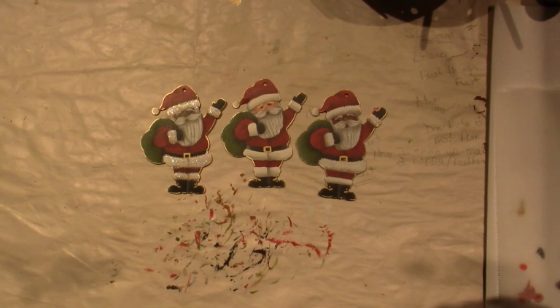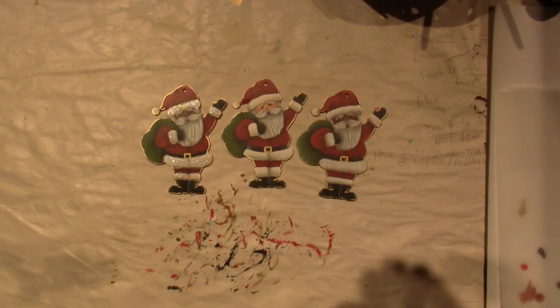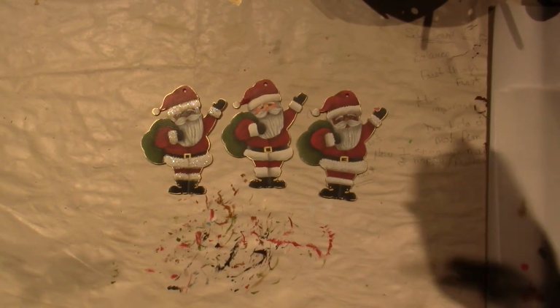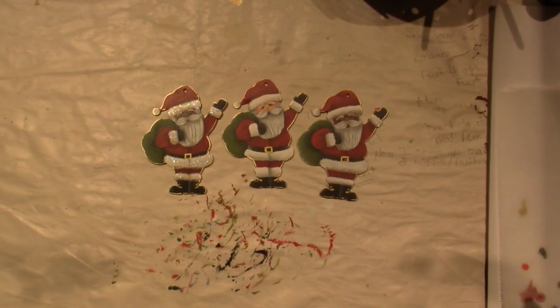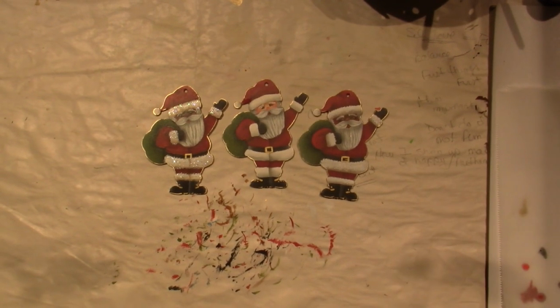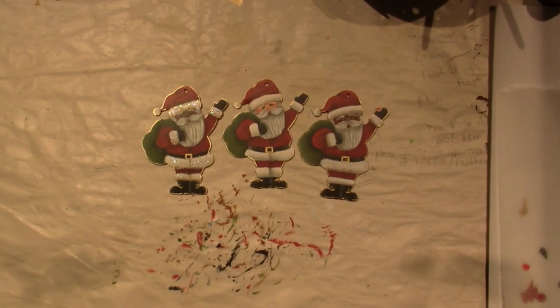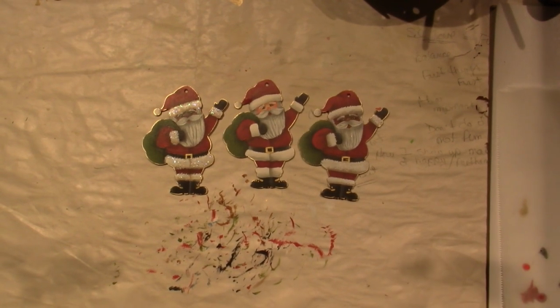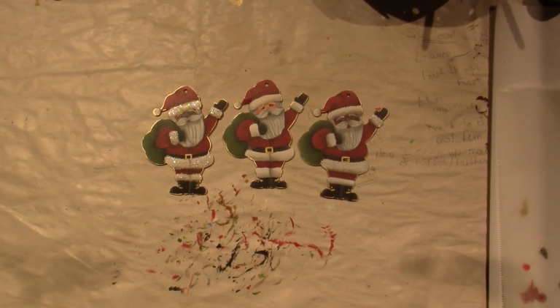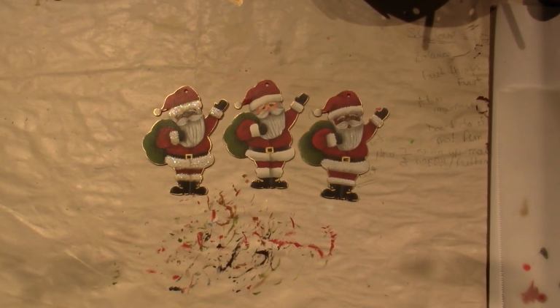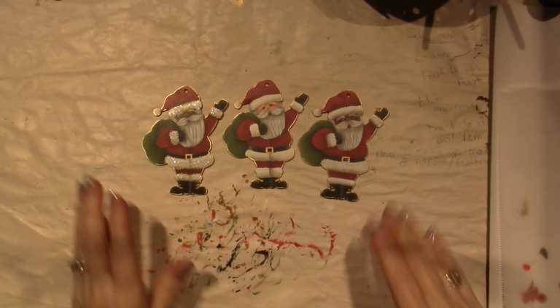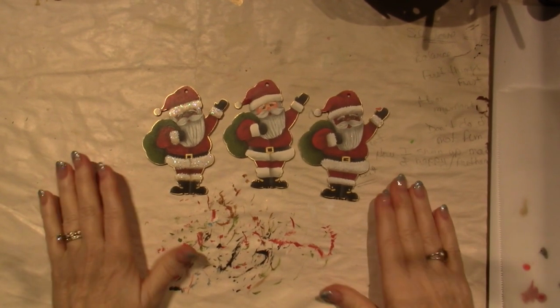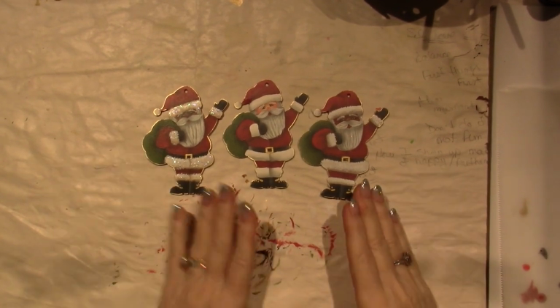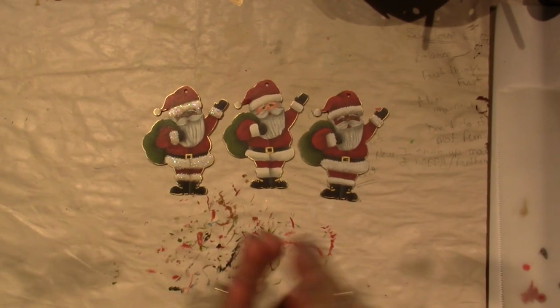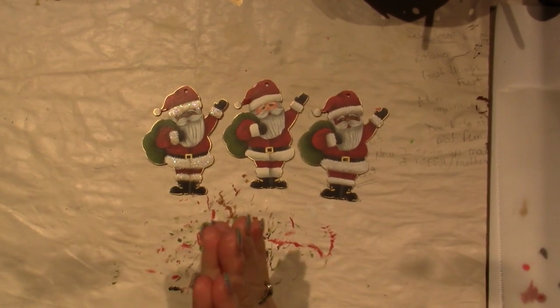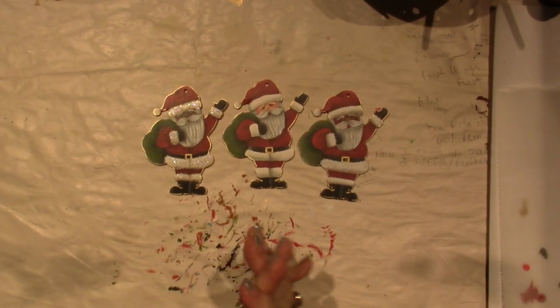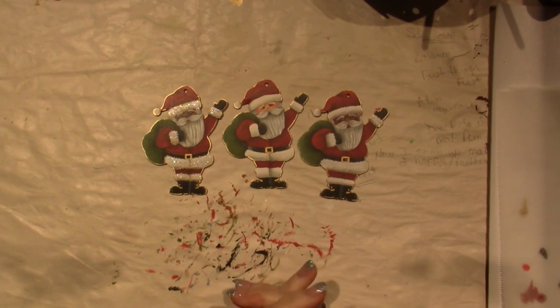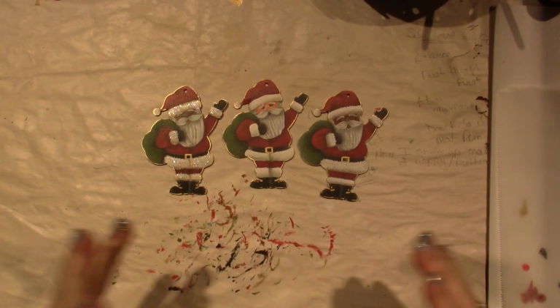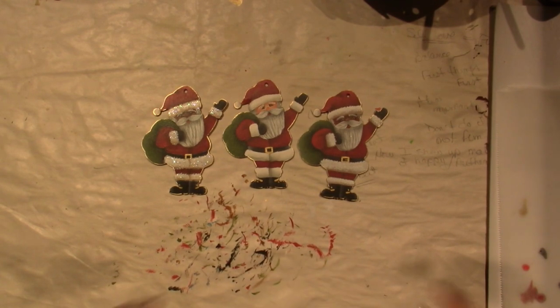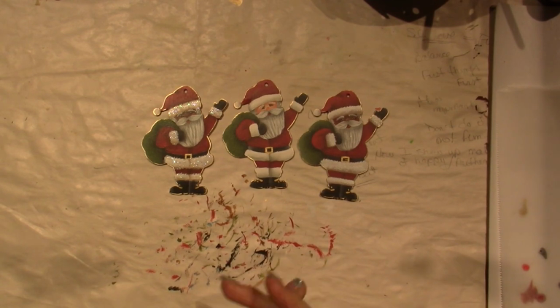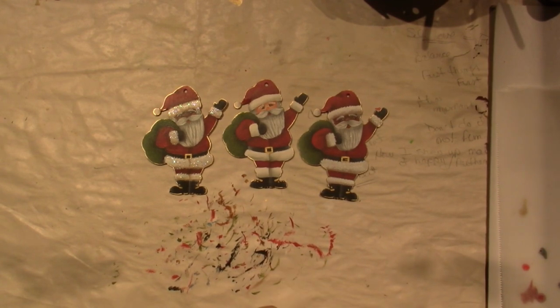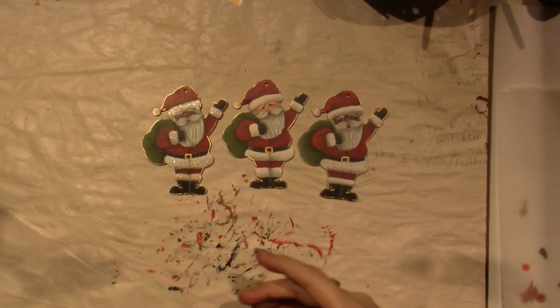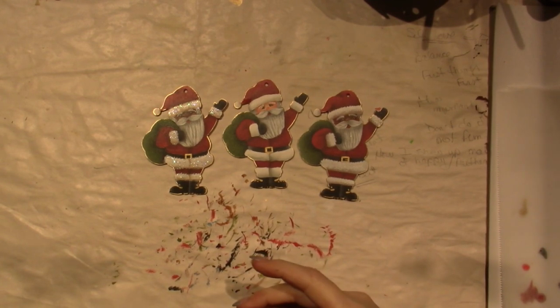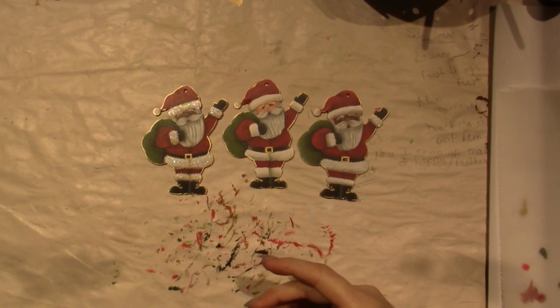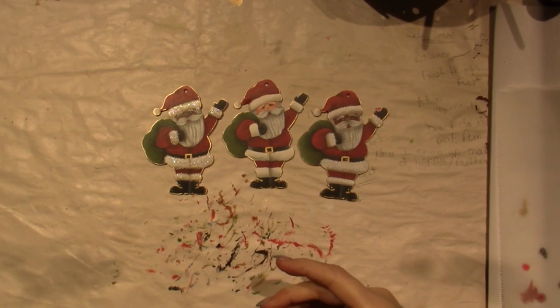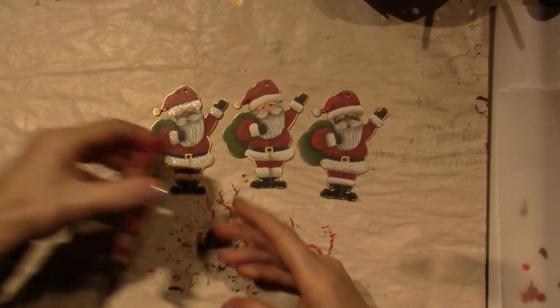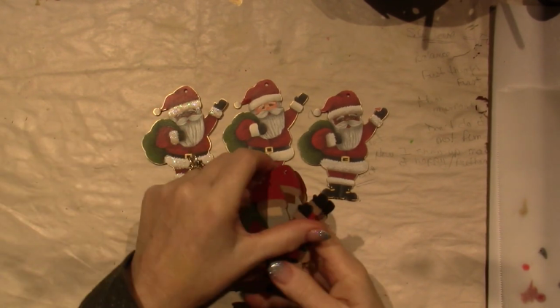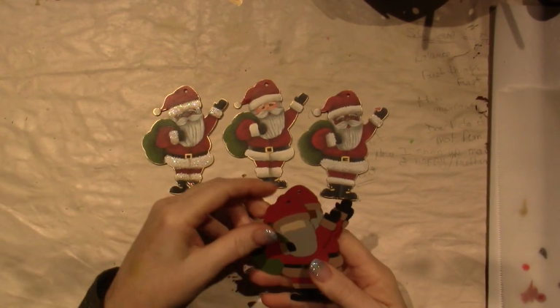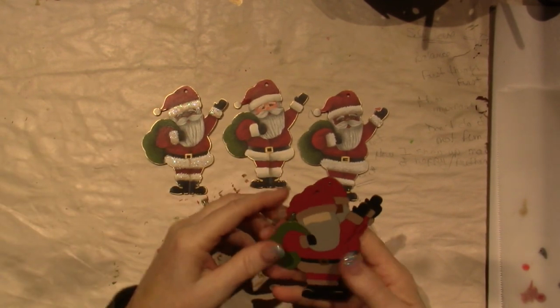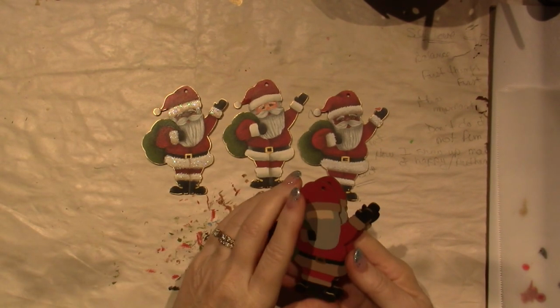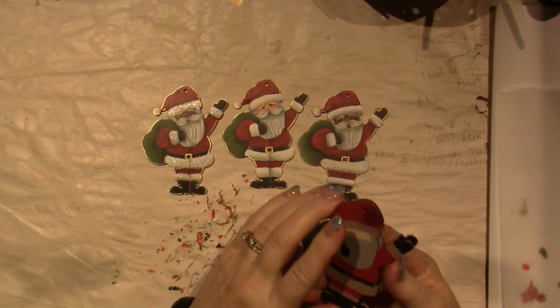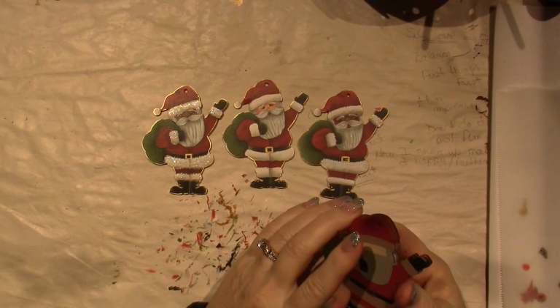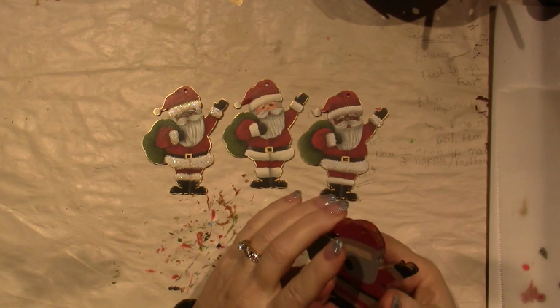Hello, it's Sarah and today's video I'm painting the Dollar Tree Santas. I've already painted three, I have three more to go, and I'm enjoying making these little guys.